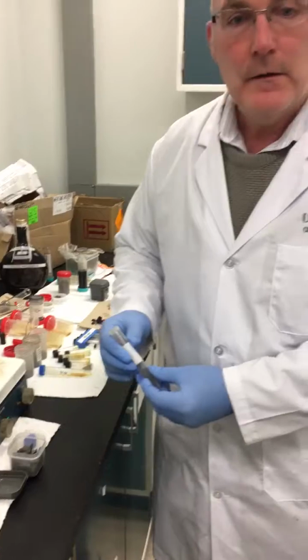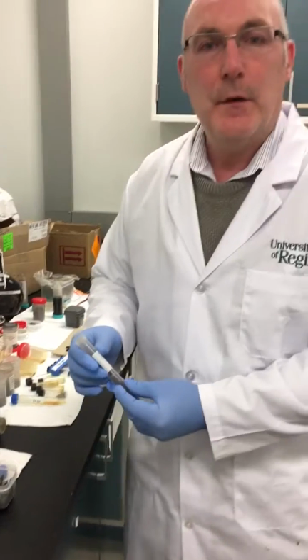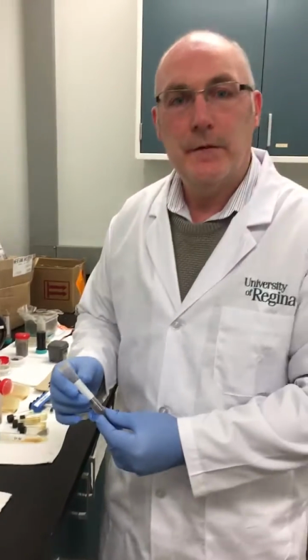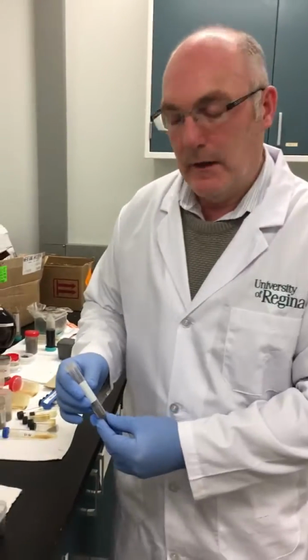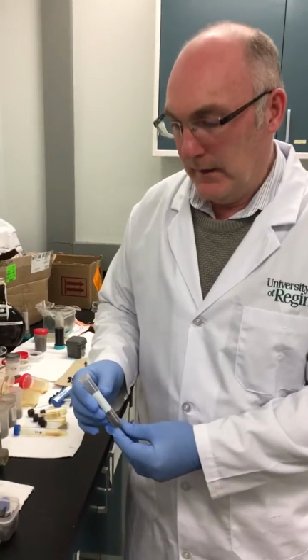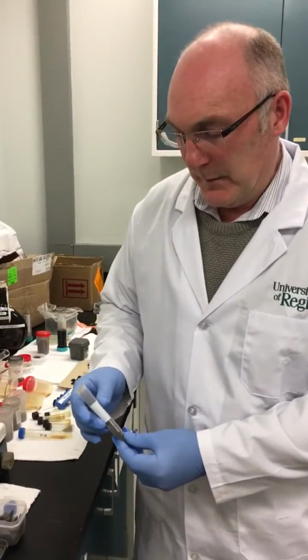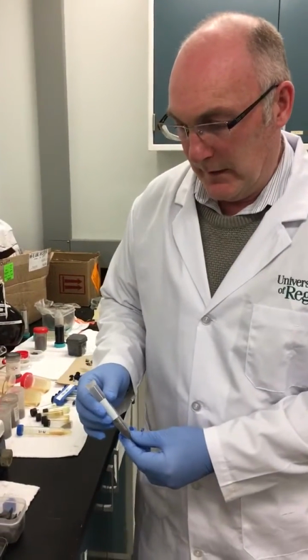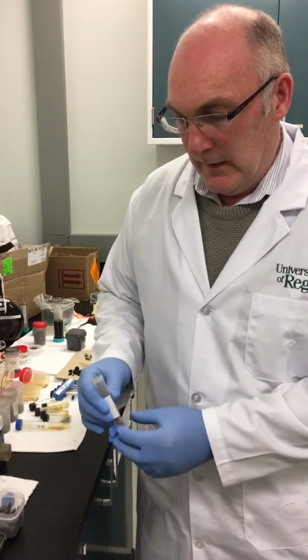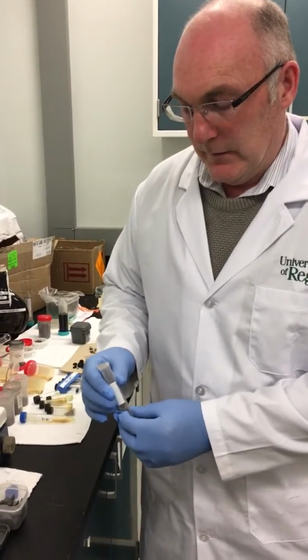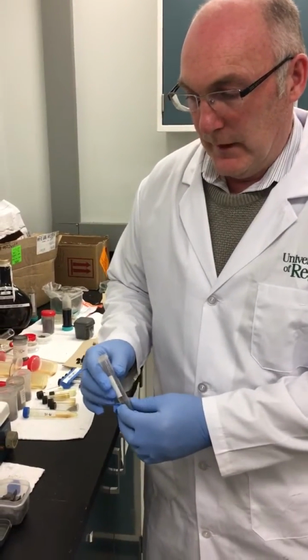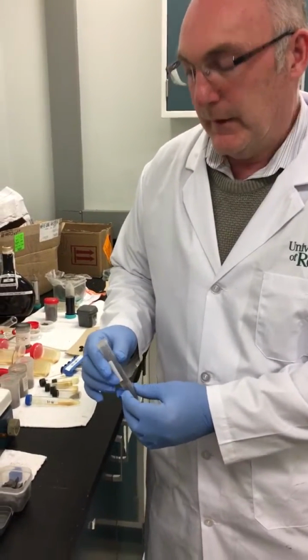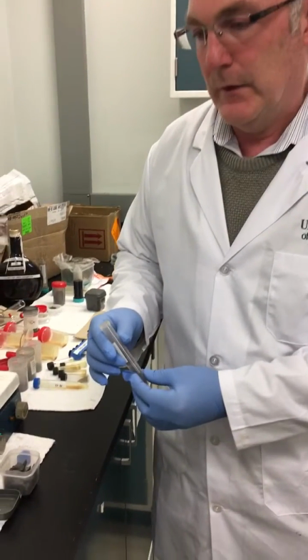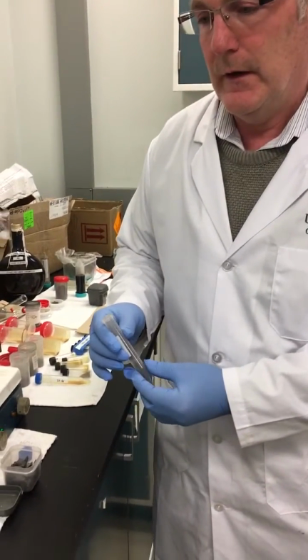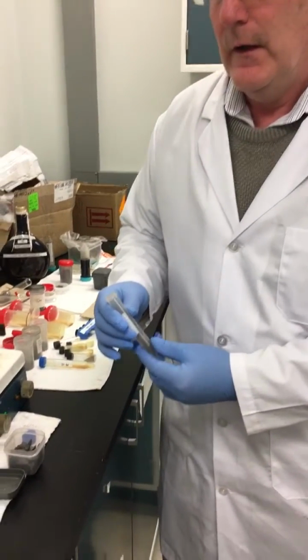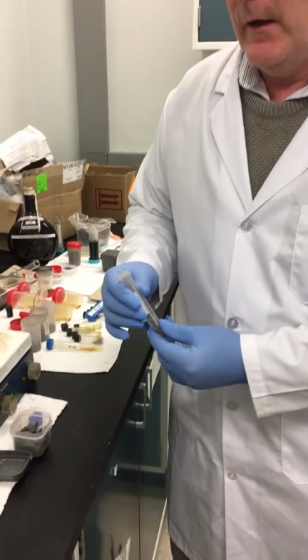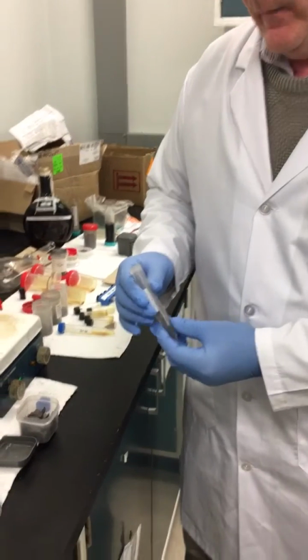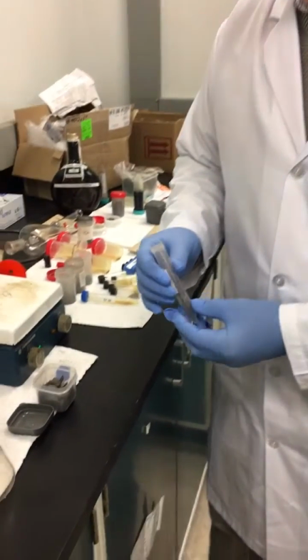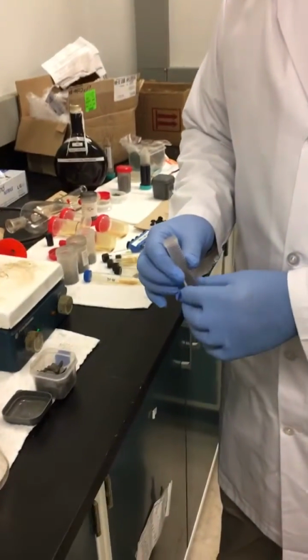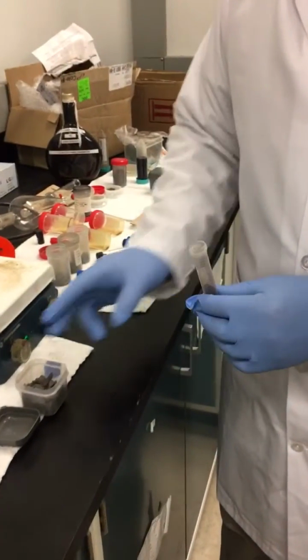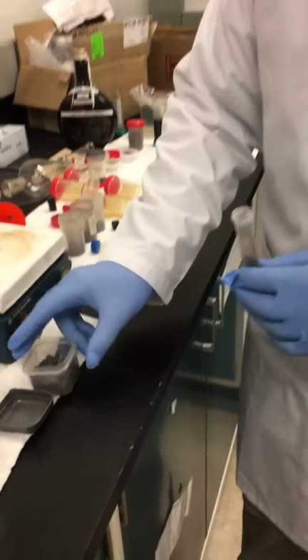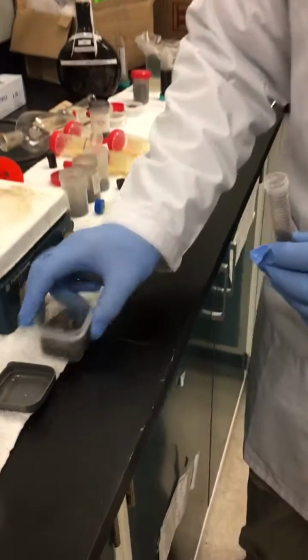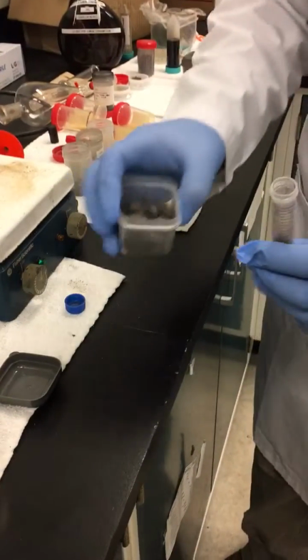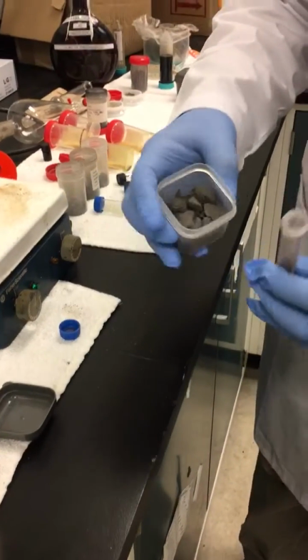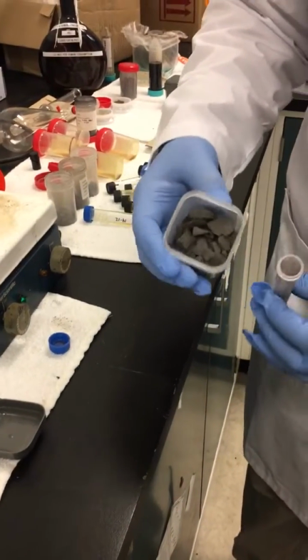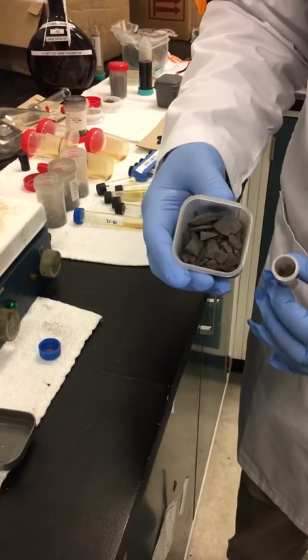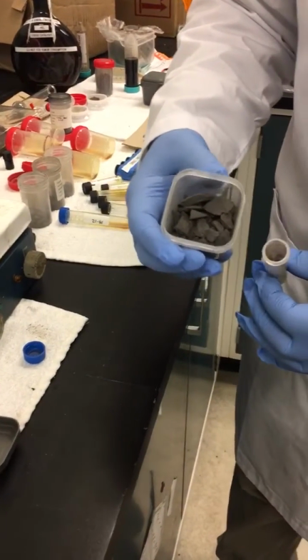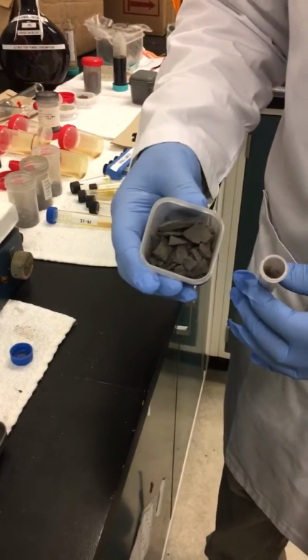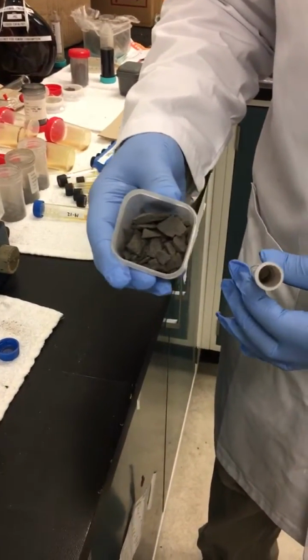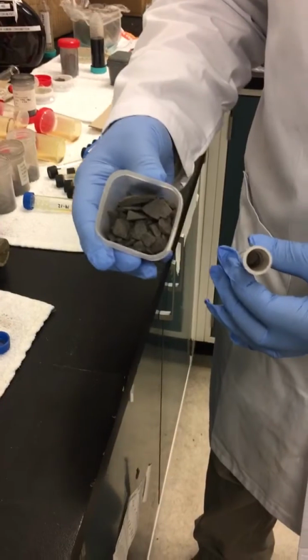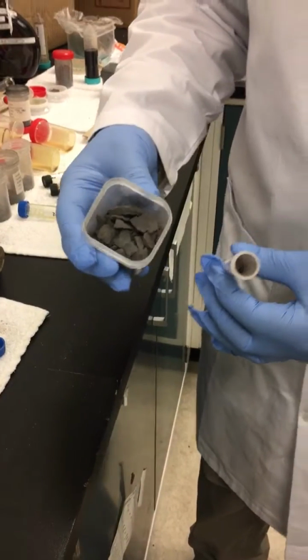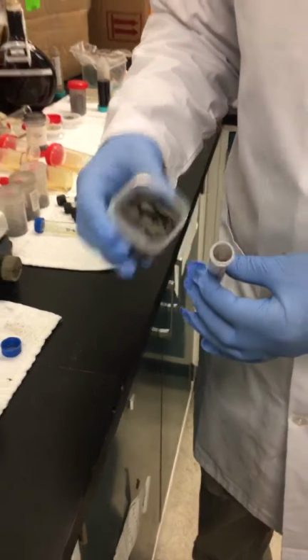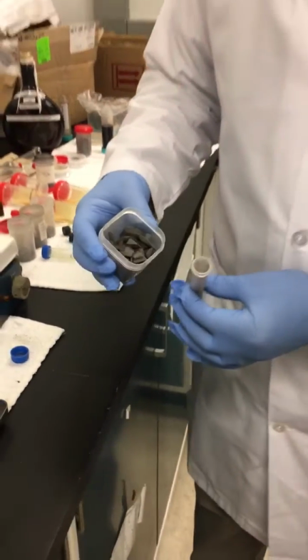The purpose of this second test is to showcase the flexibility of the liquid catalyst. We're now working with solid oil and coal shales from South America.